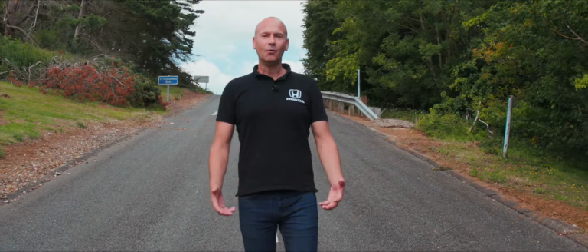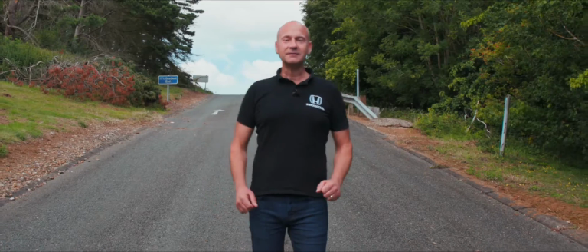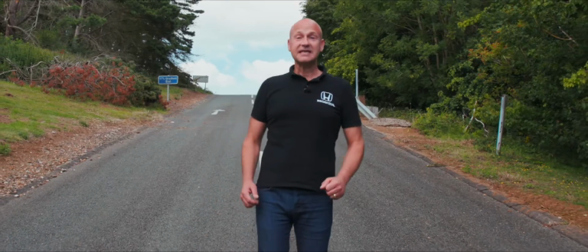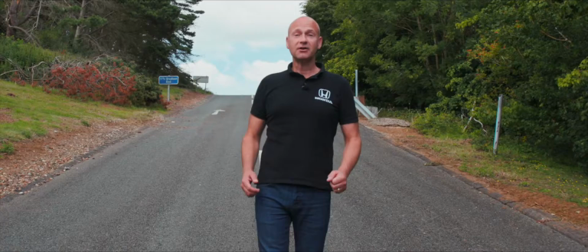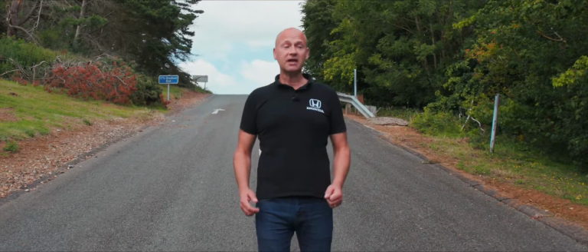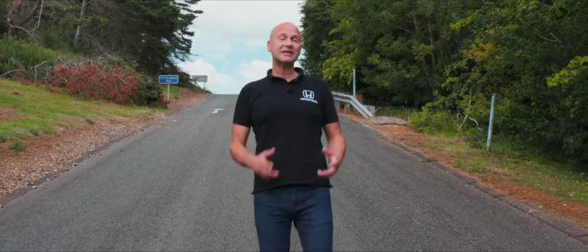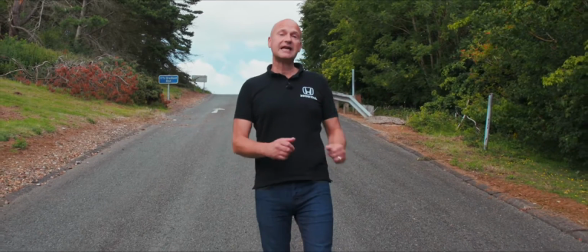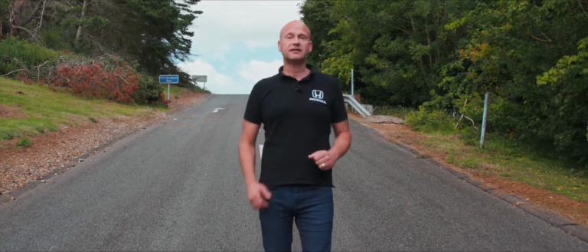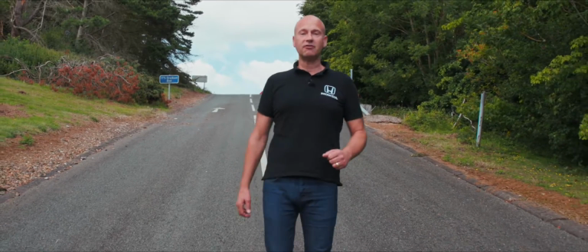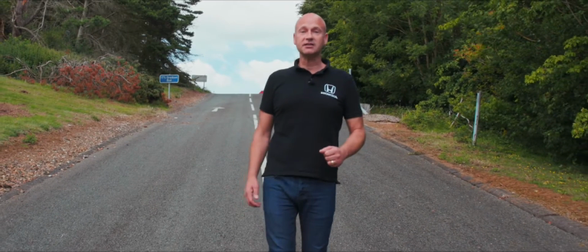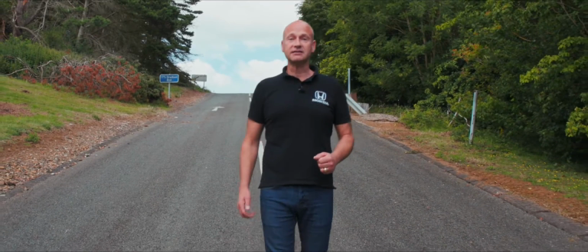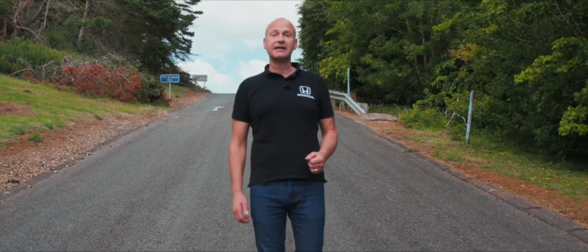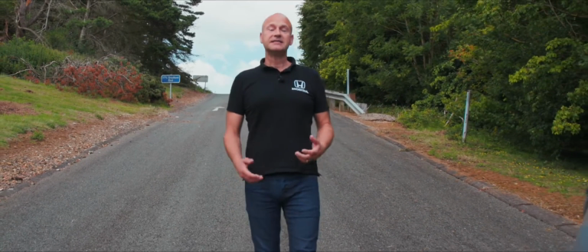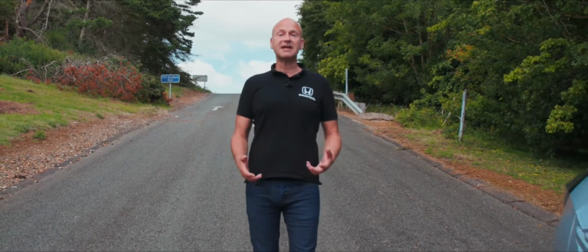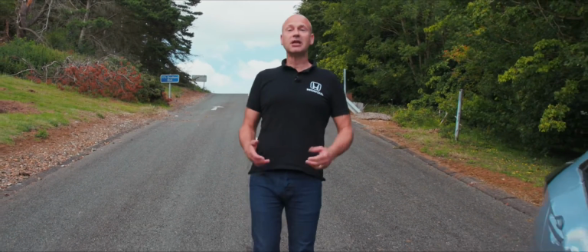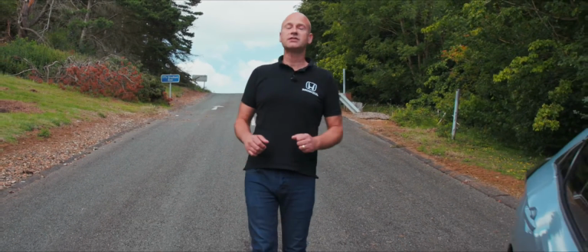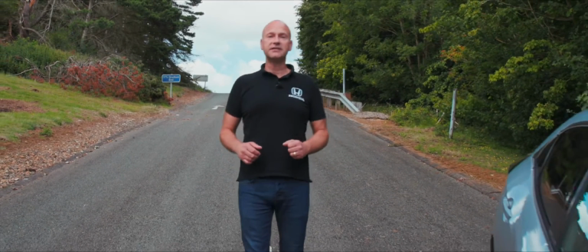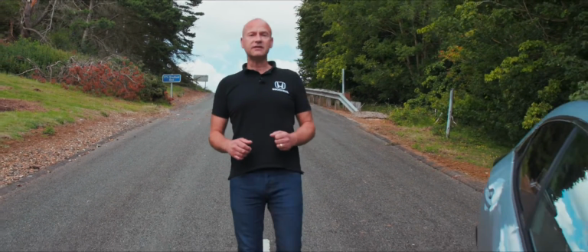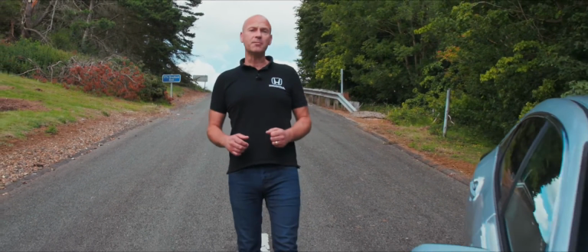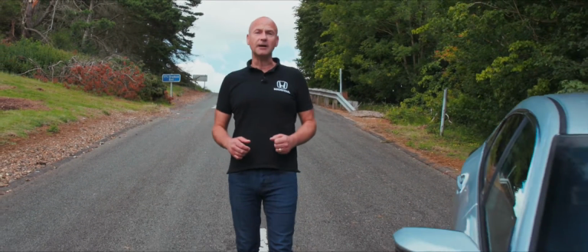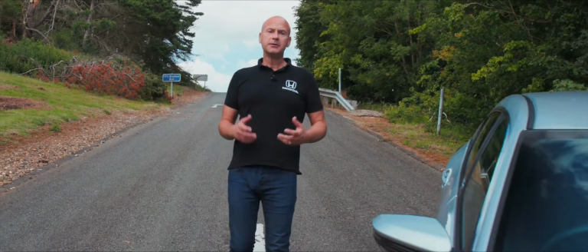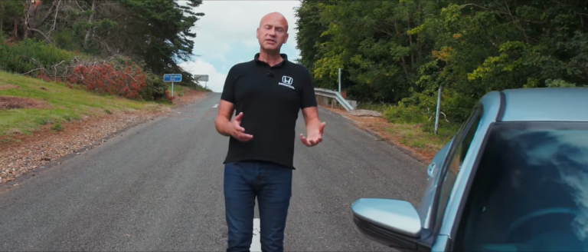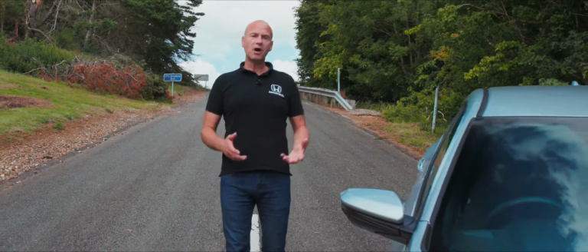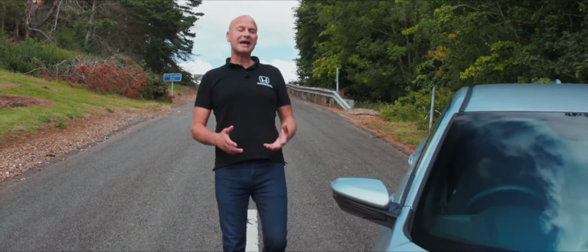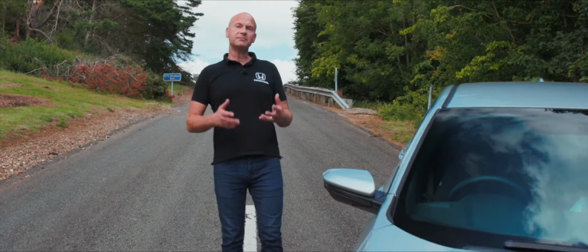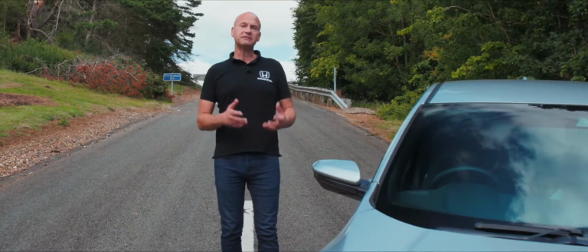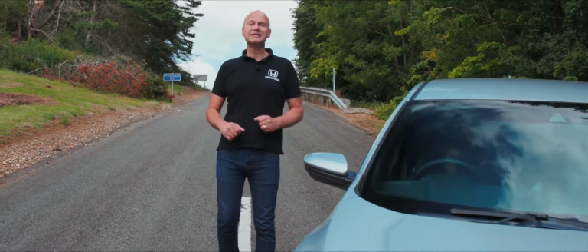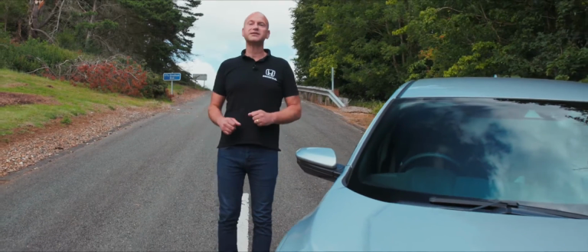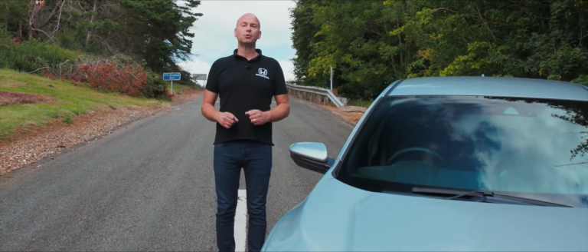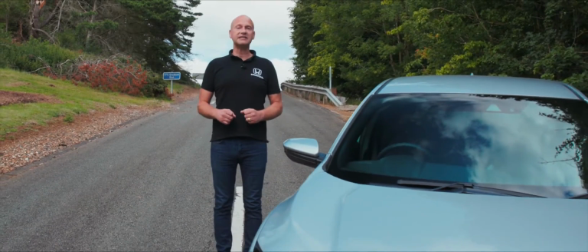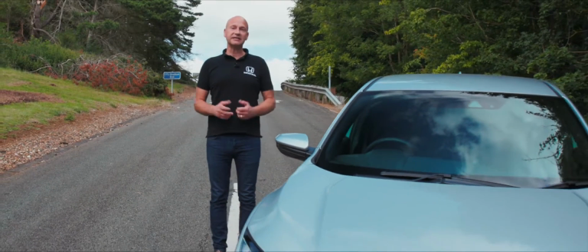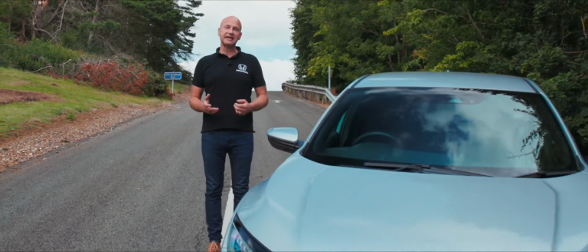Welcome to this test drive video for the 10th generation Civic, developed alongside the Civic Type R, which is why we have the most advanced and sporty Civic to date.